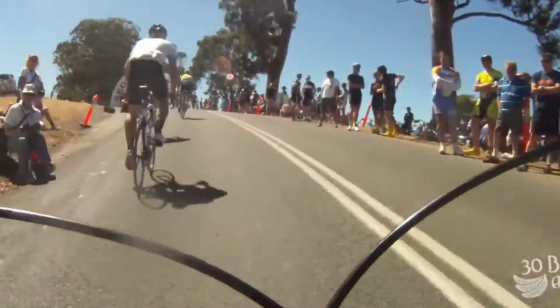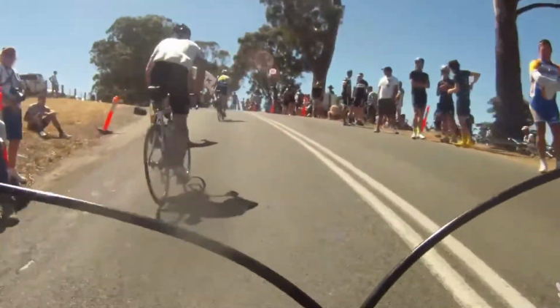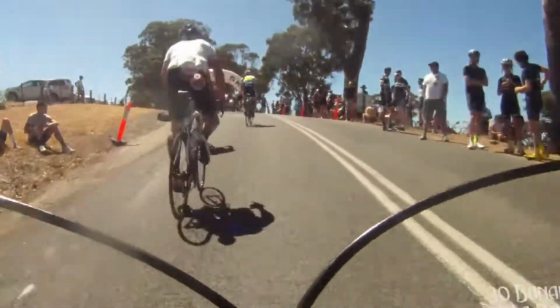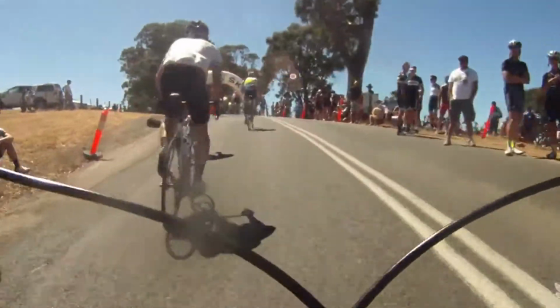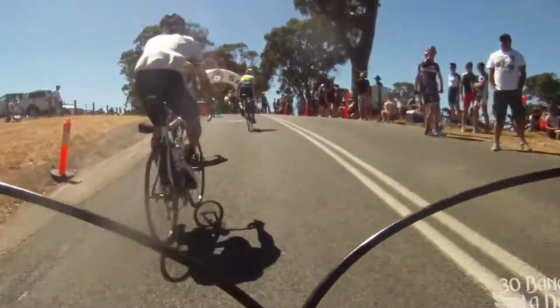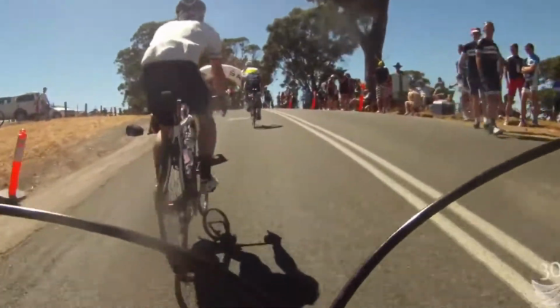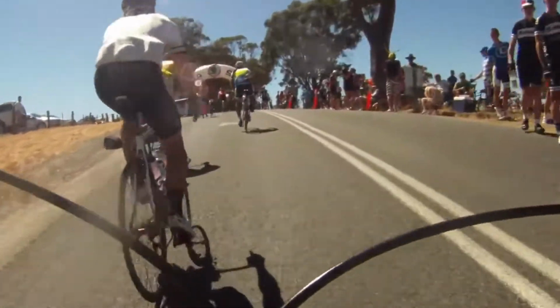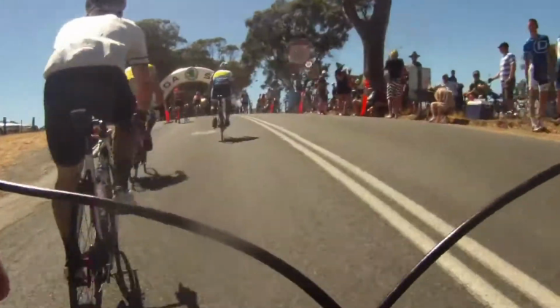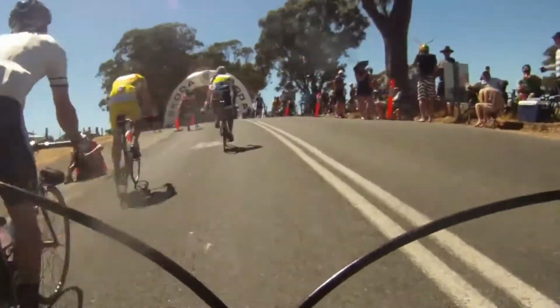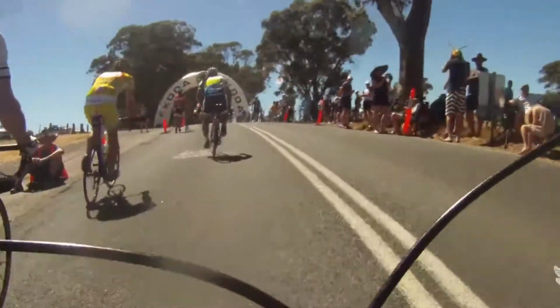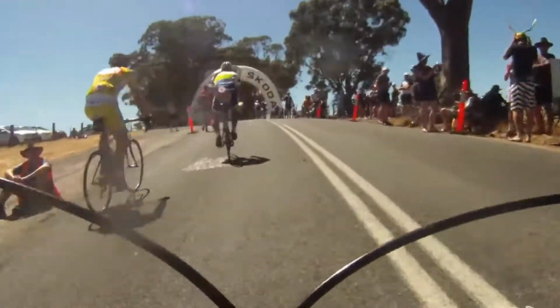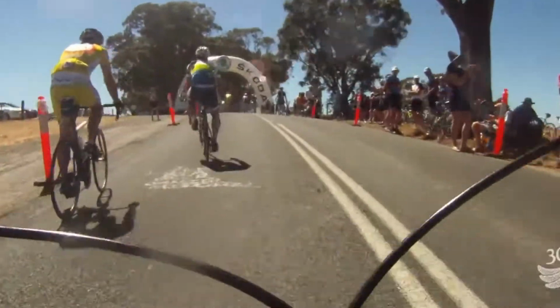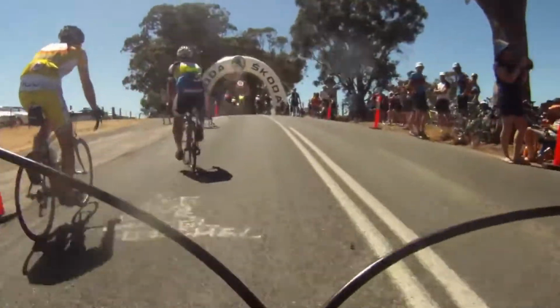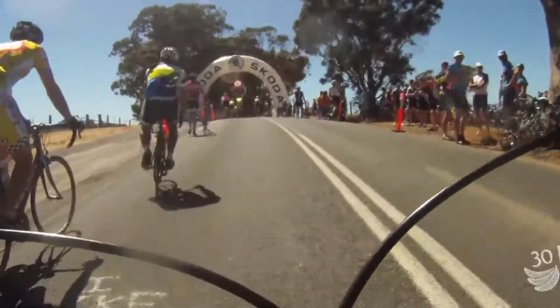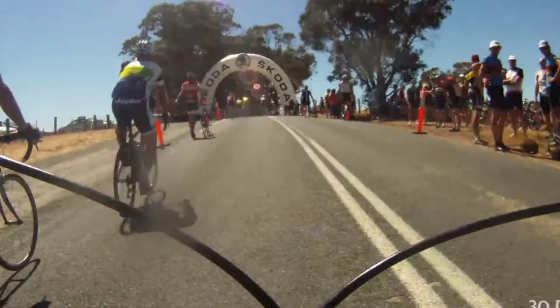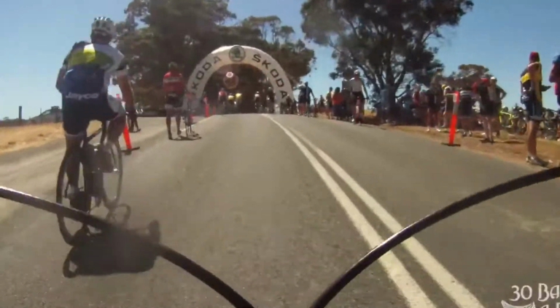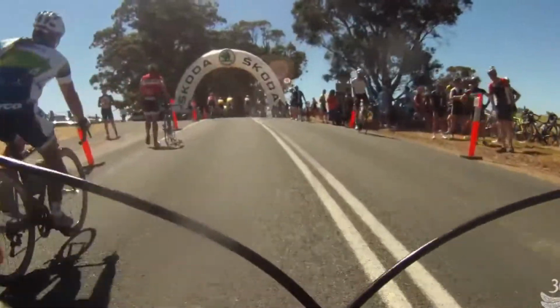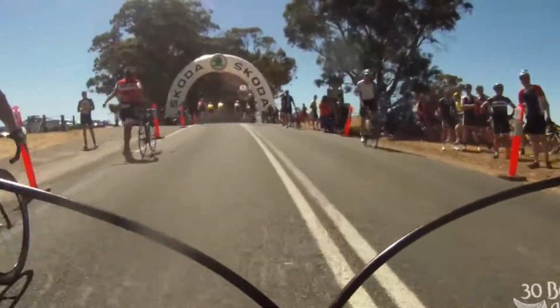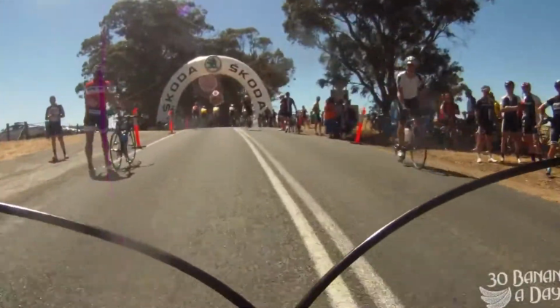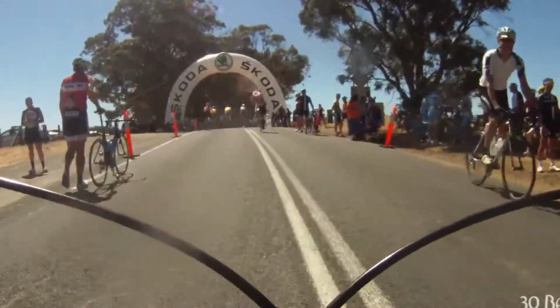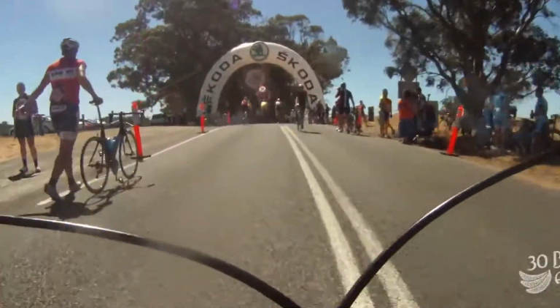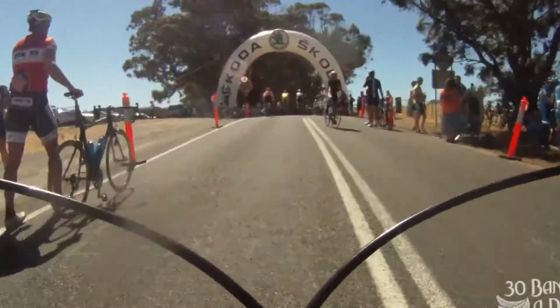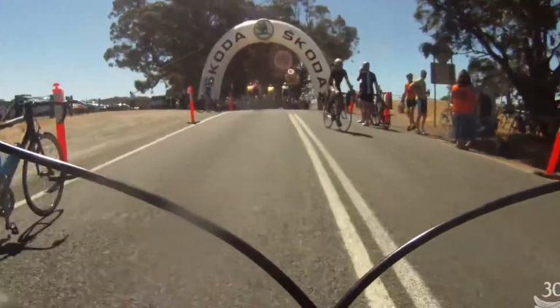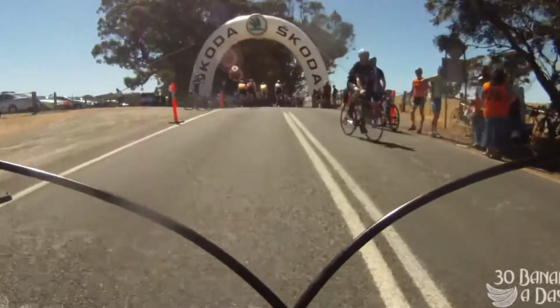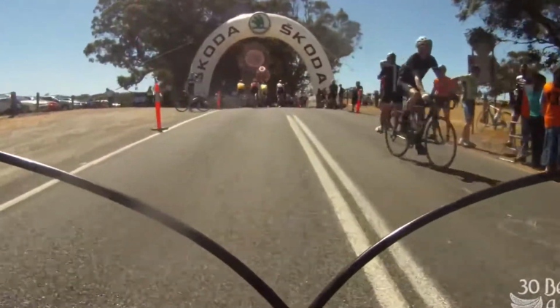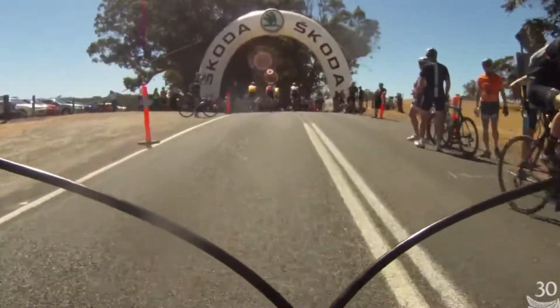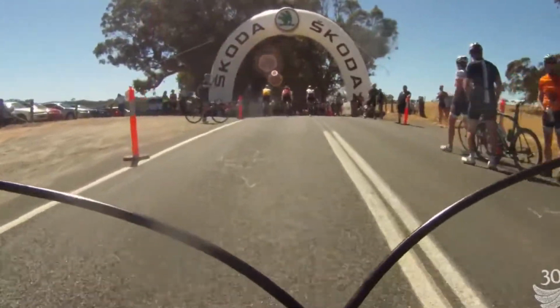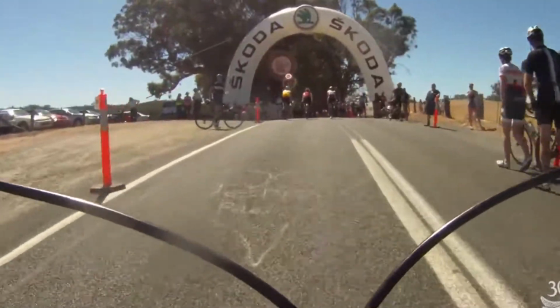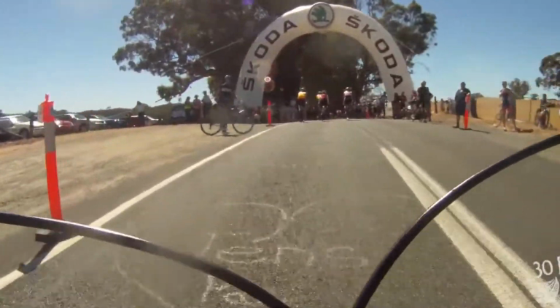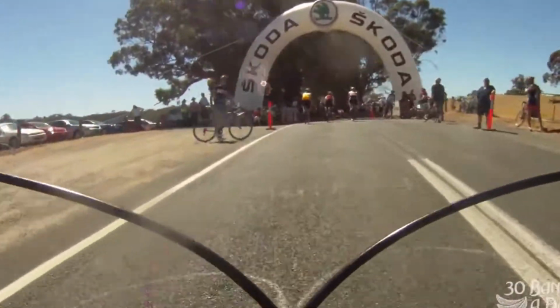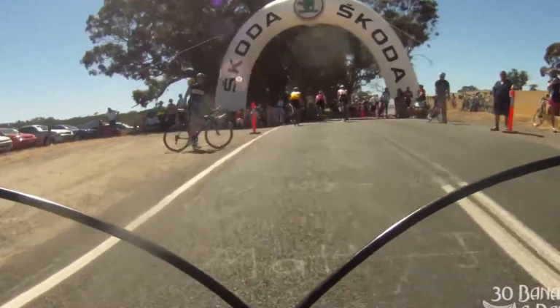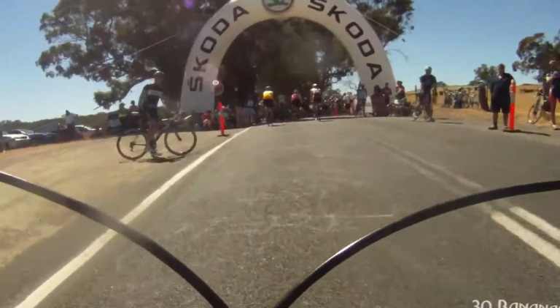Out of the saddle, increase my wattage, finish strong — see you later guys. KOM for the vegan. Another walker going past, and done. That's how you do it.